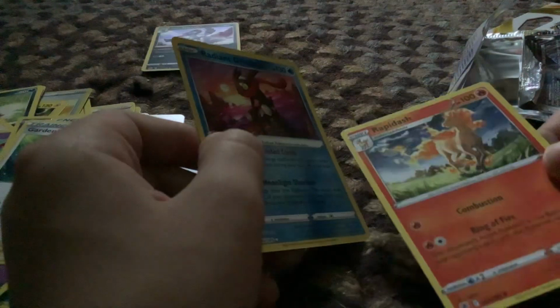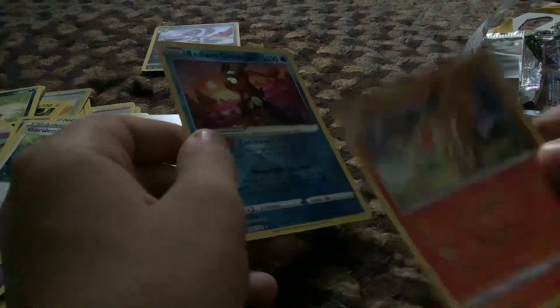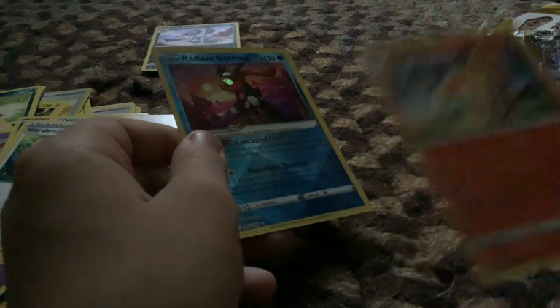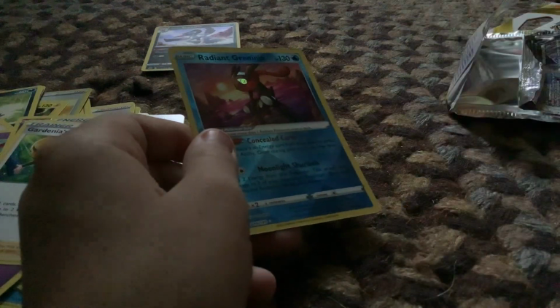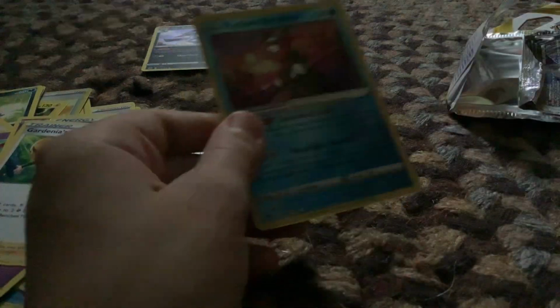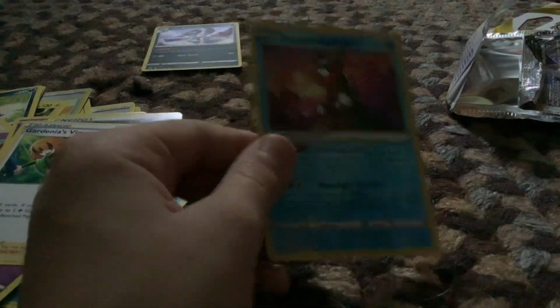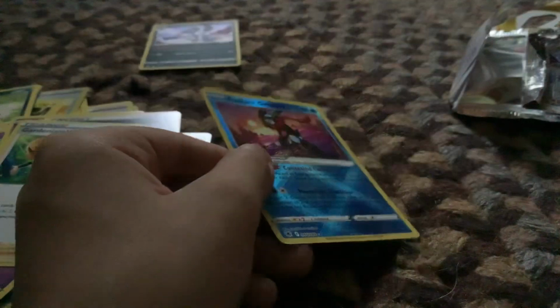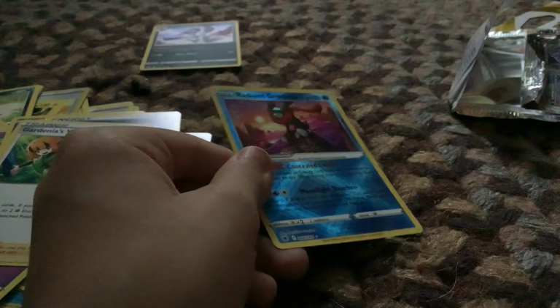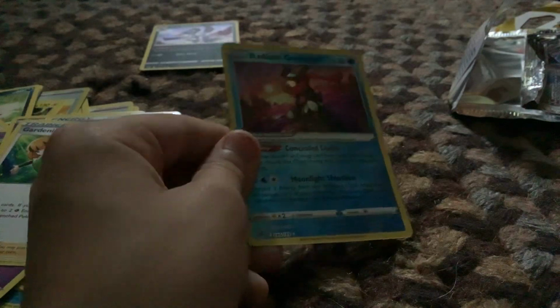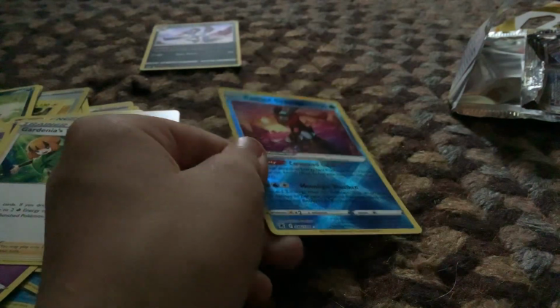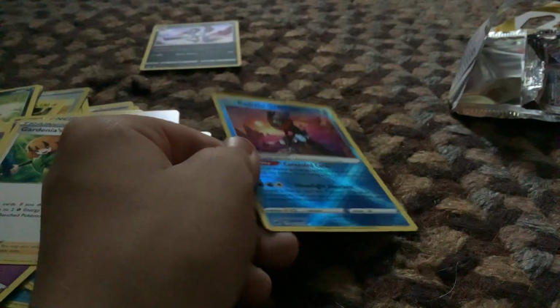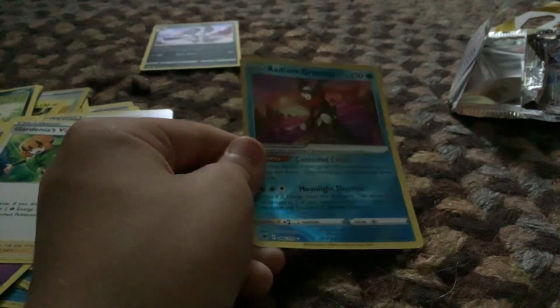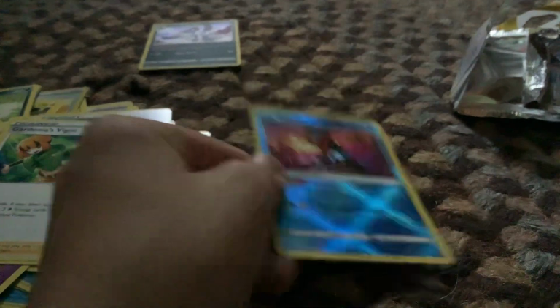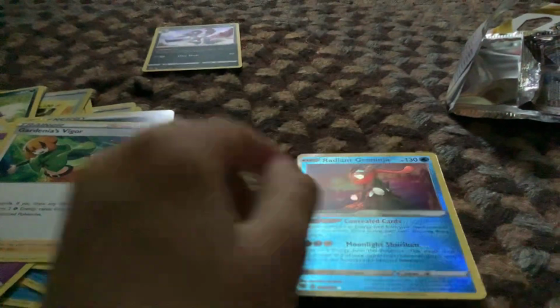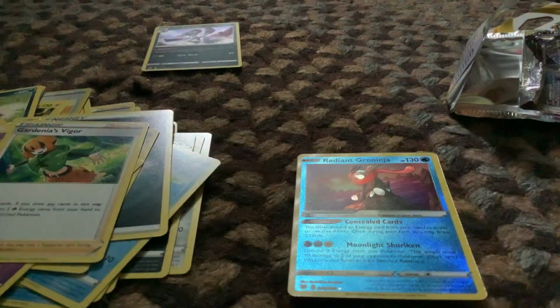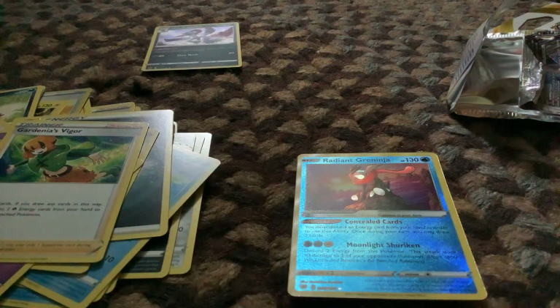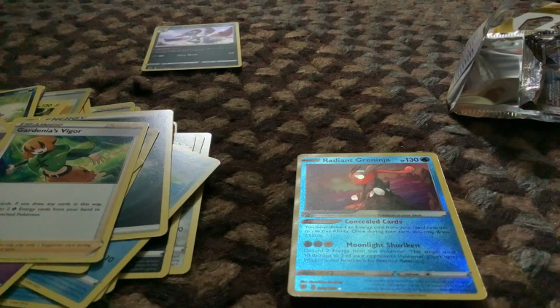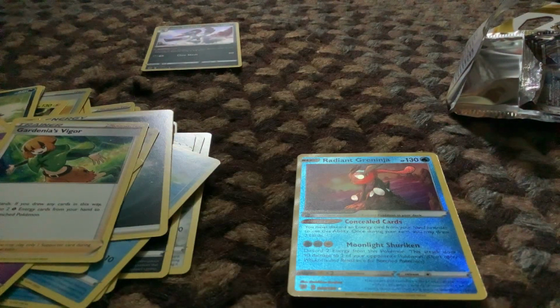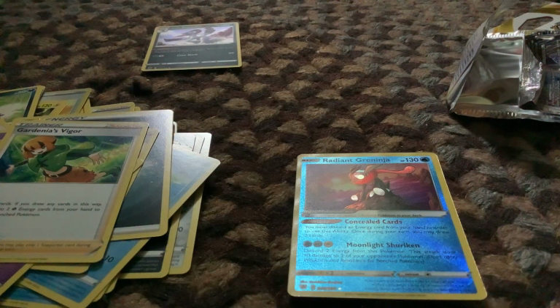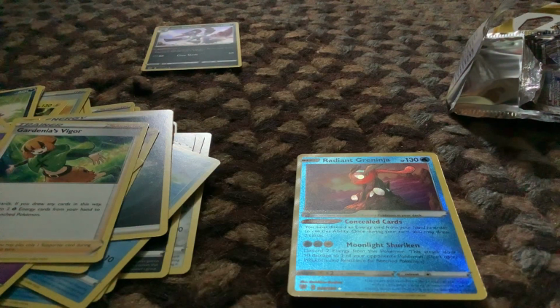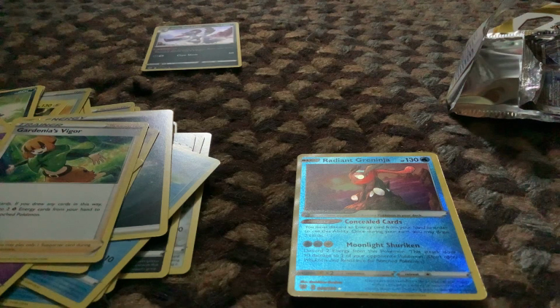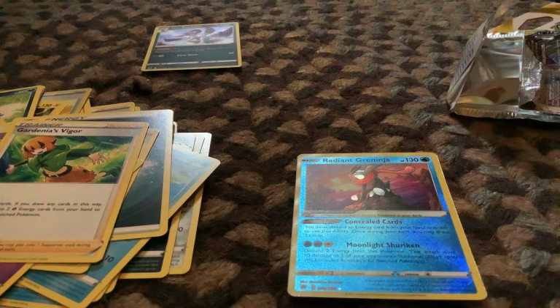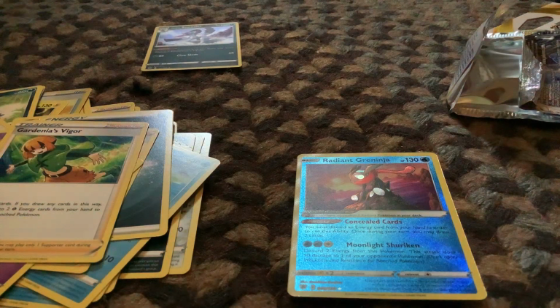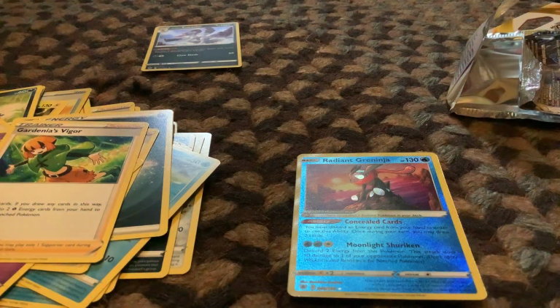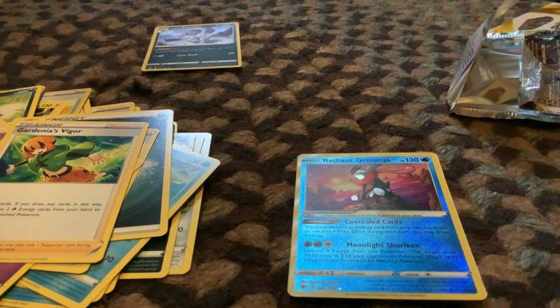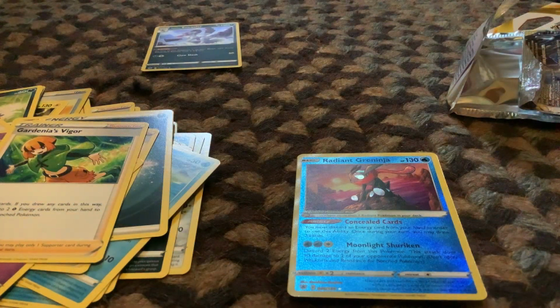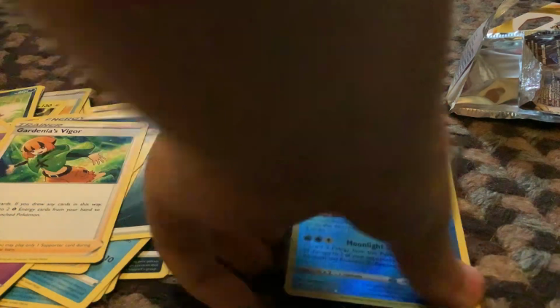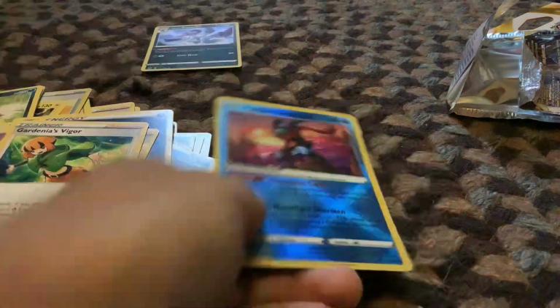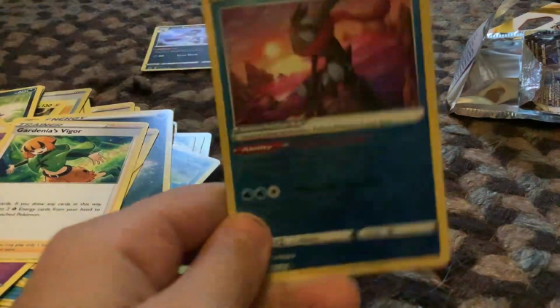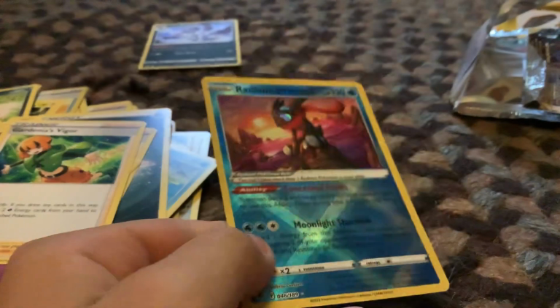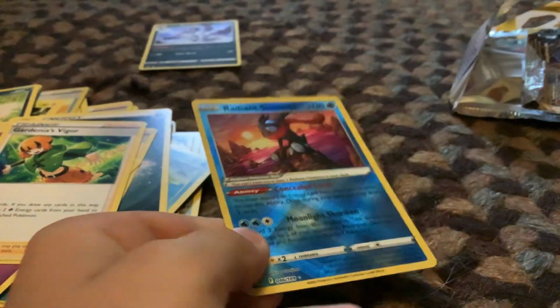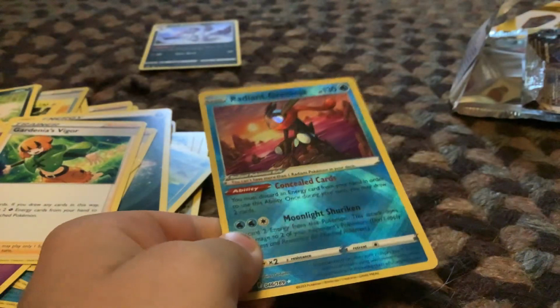Non-hollow Rapid Dash — yo, we got a Radiant collection! Hold up, let me turn my light on so you can see better. Radiant Greninja!